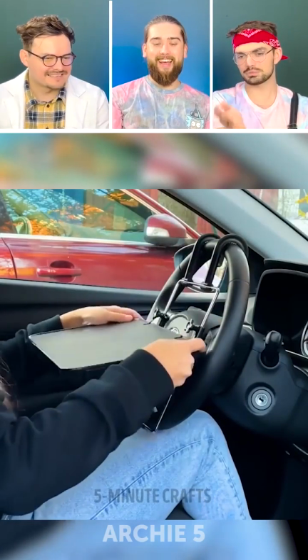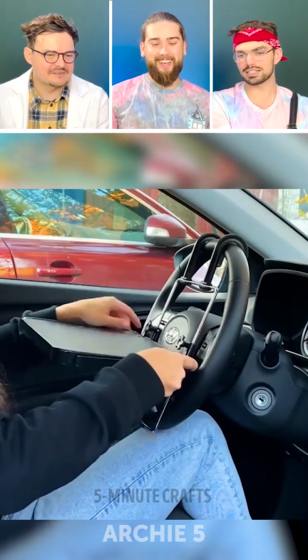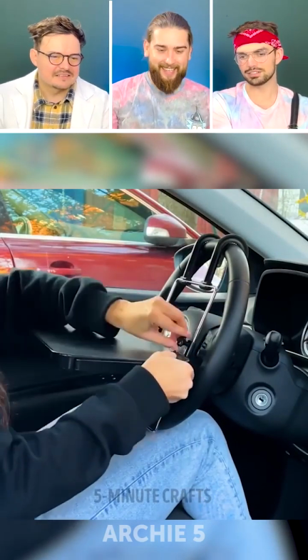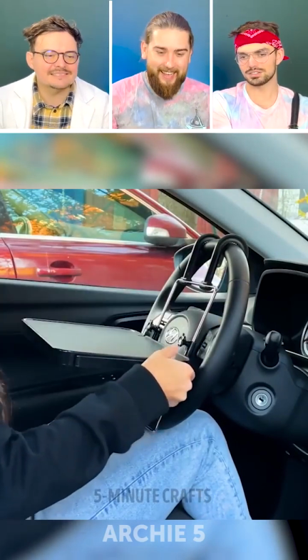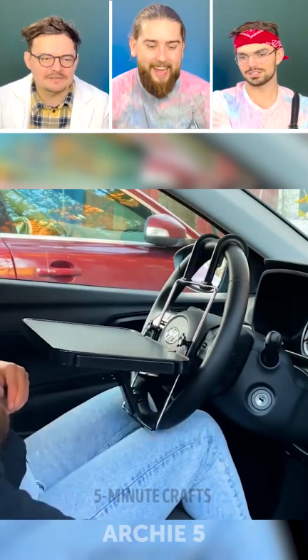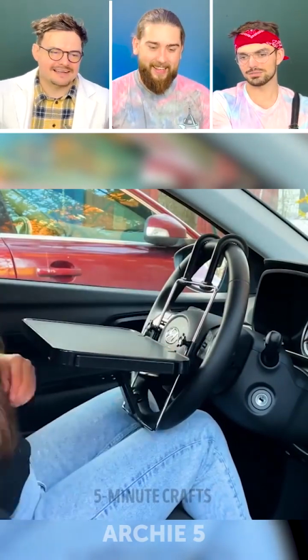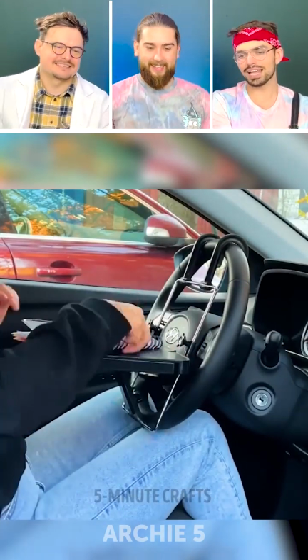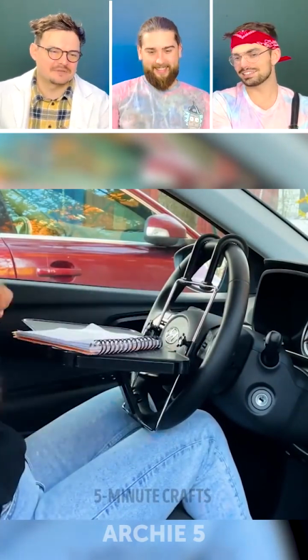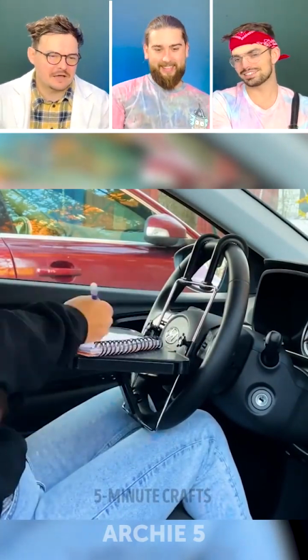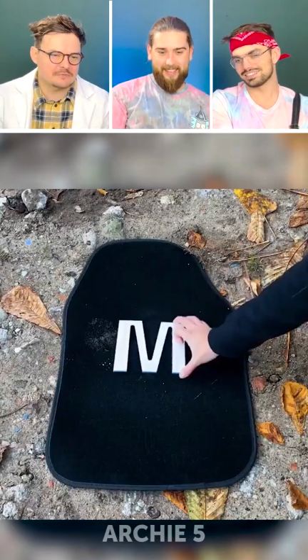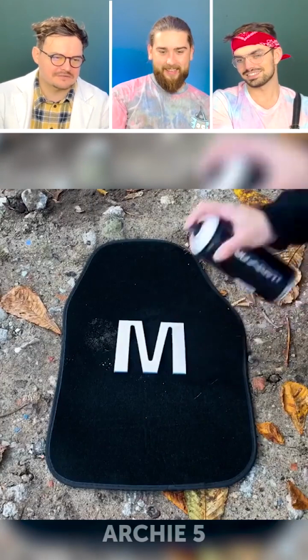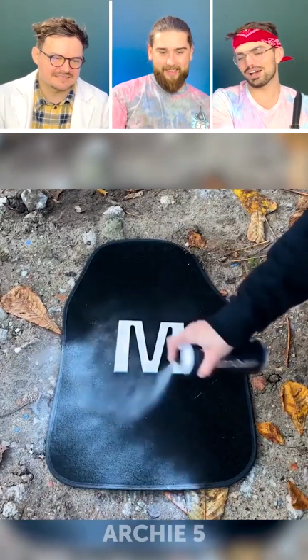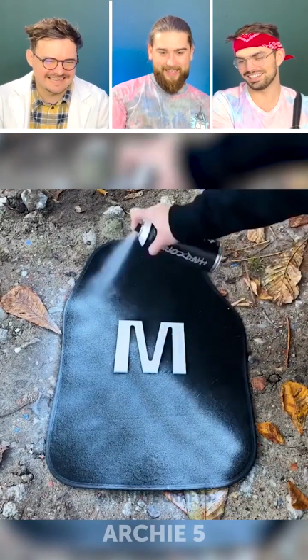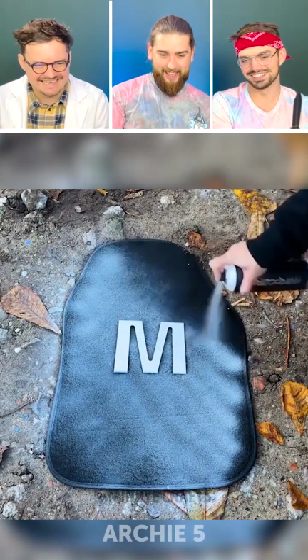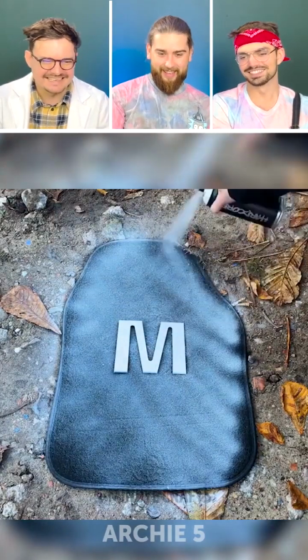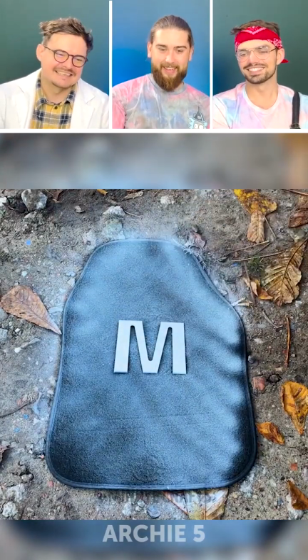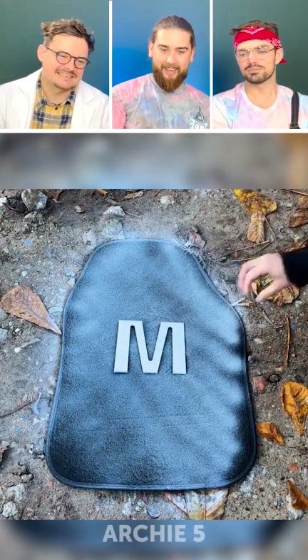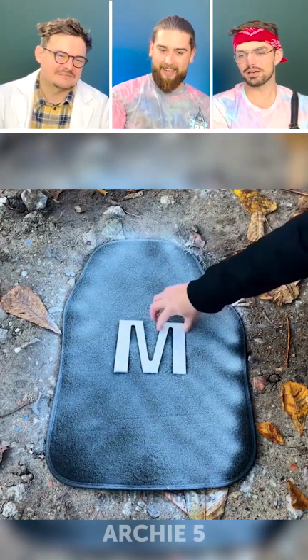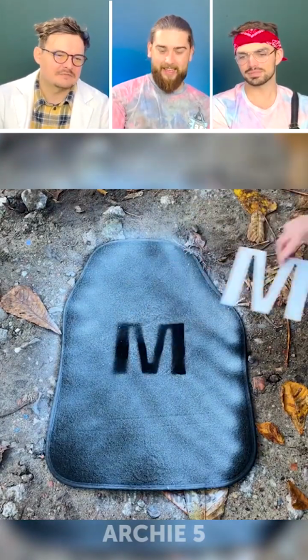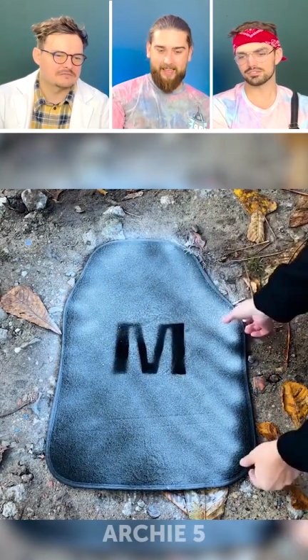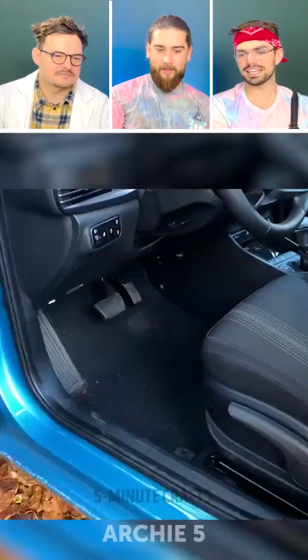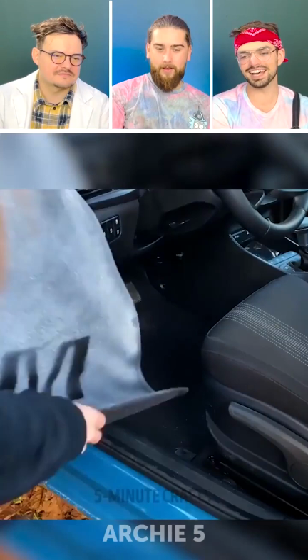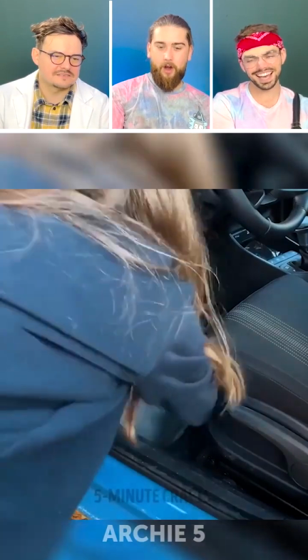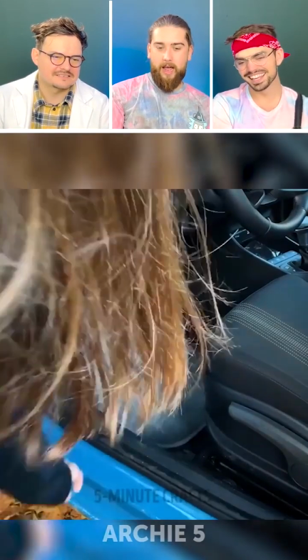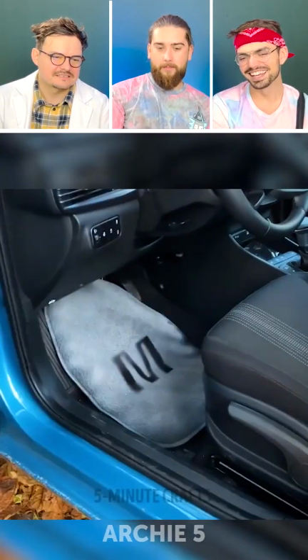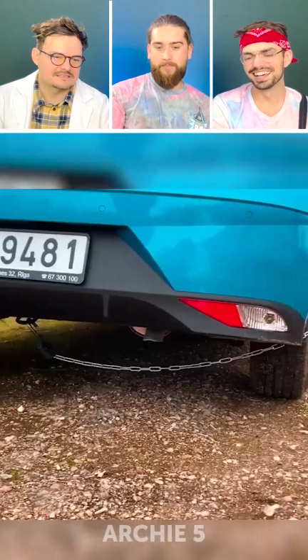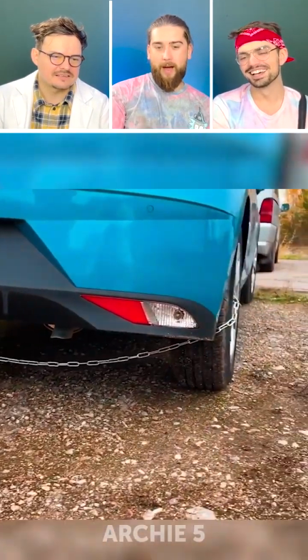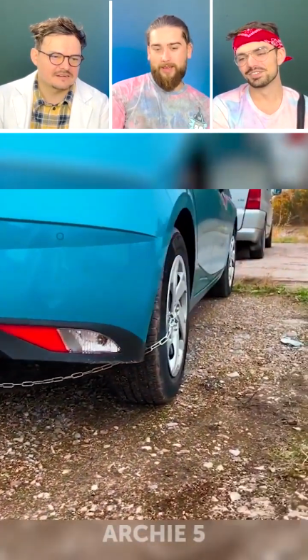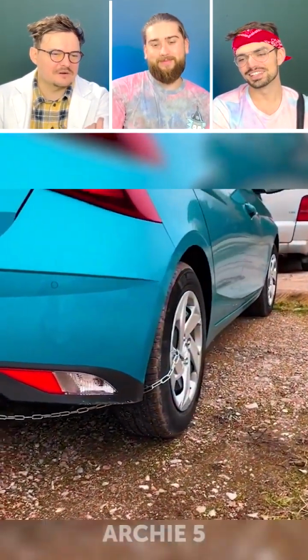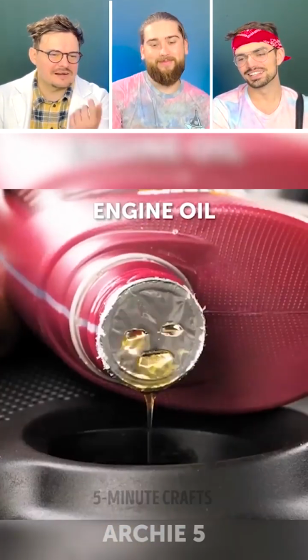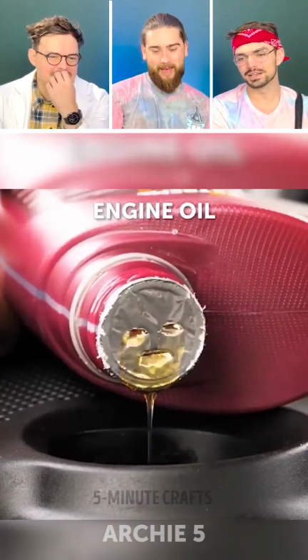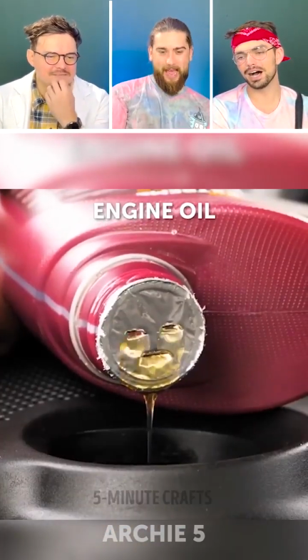What is this? There is a table in your car. But why? Because now you can eat your McDonald's. But why?